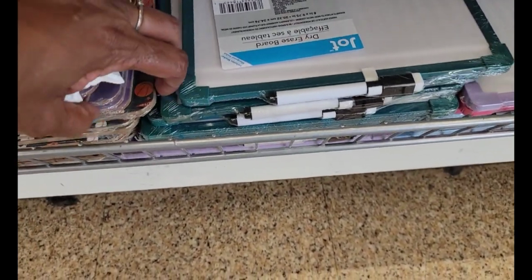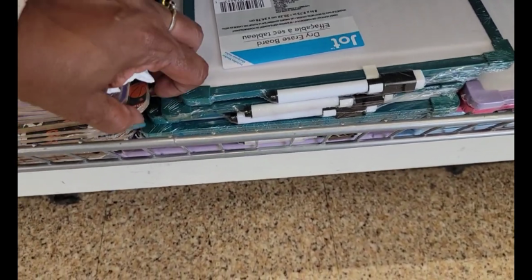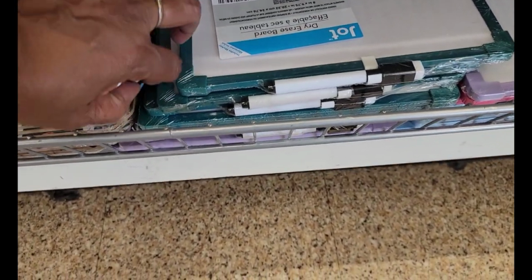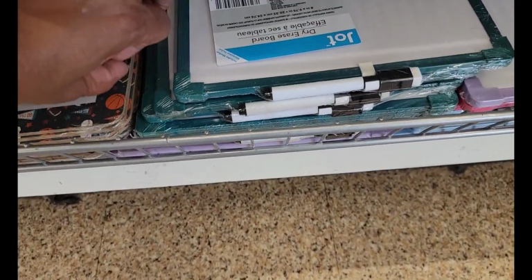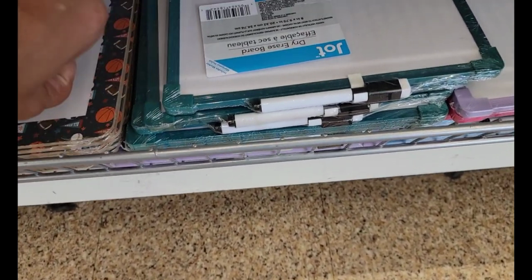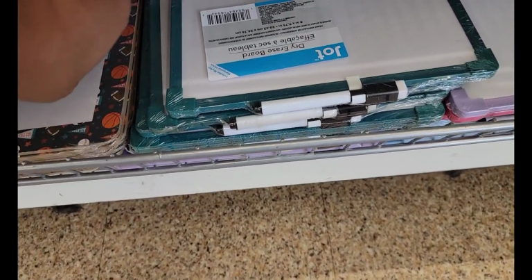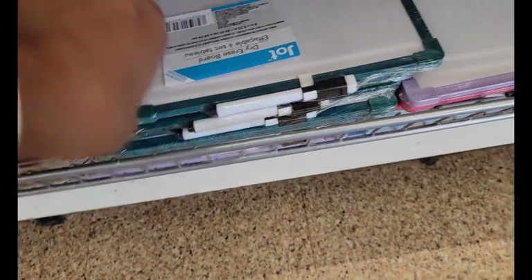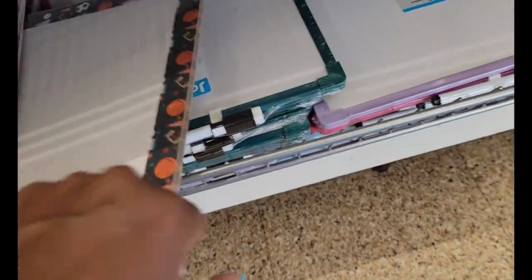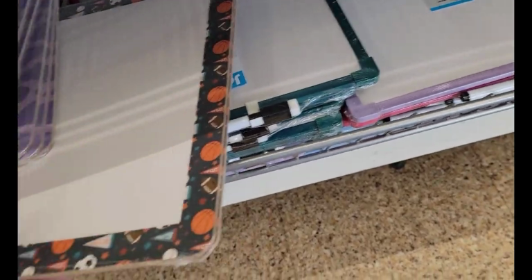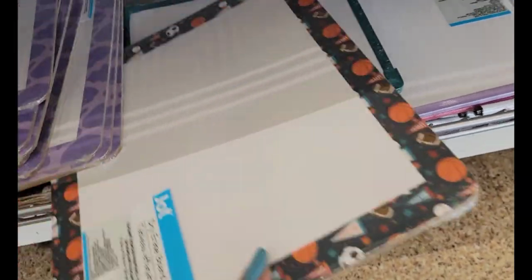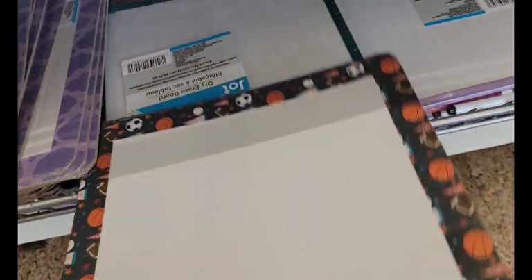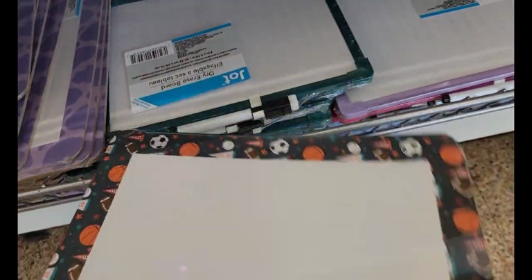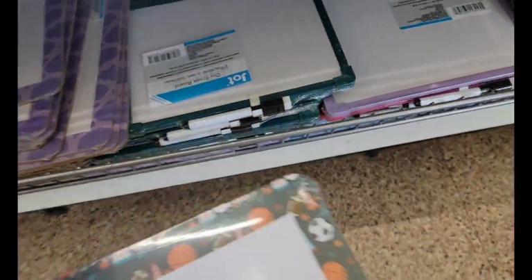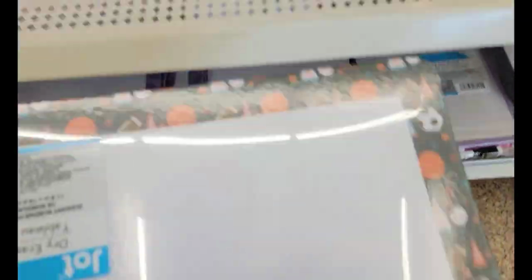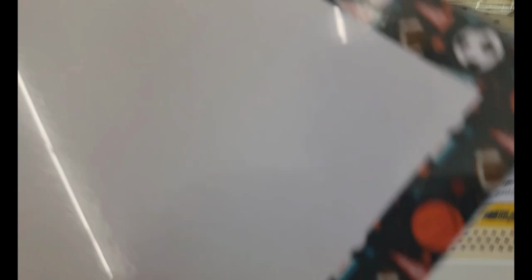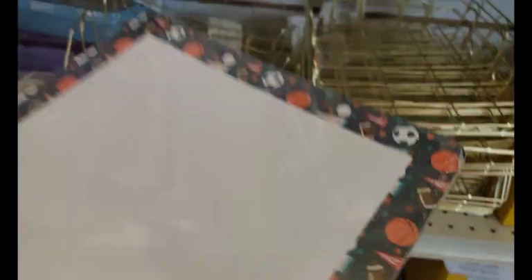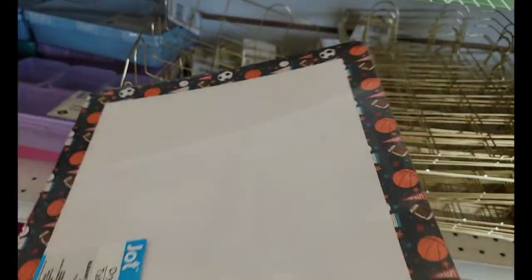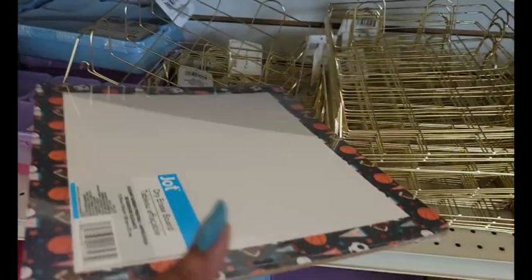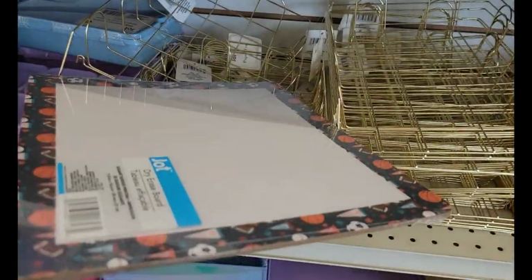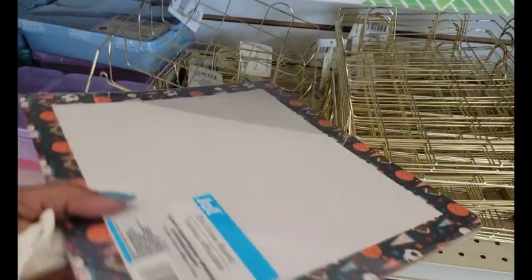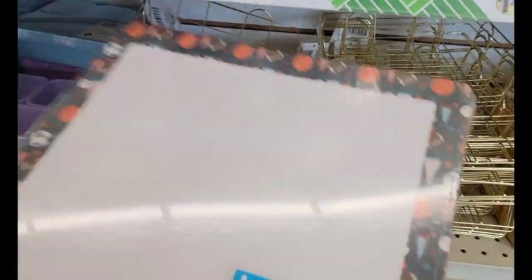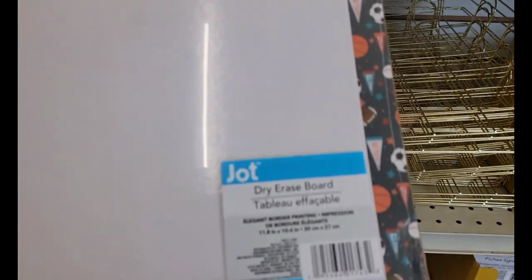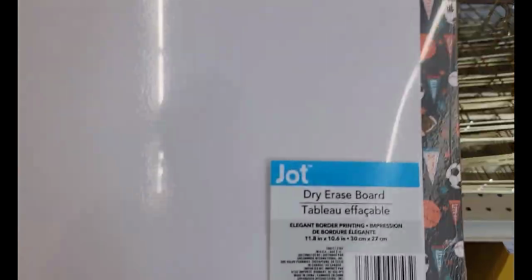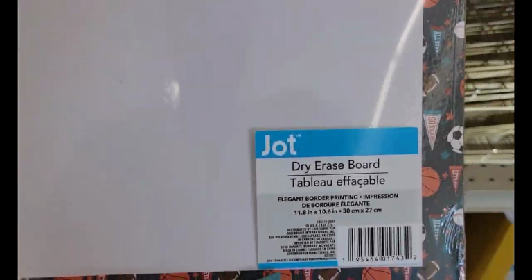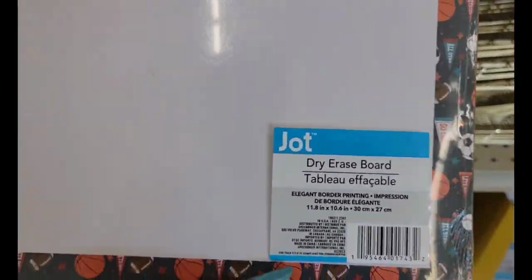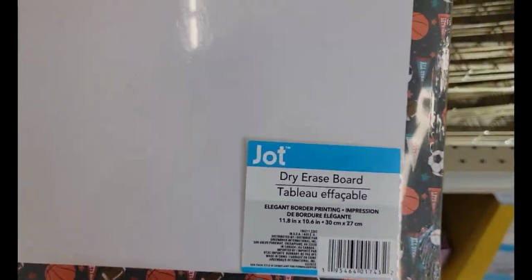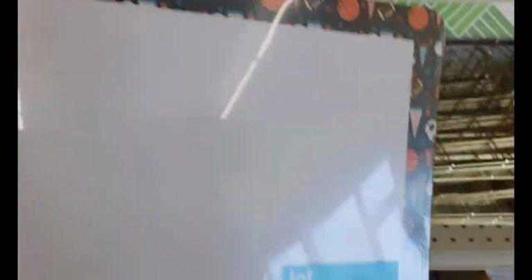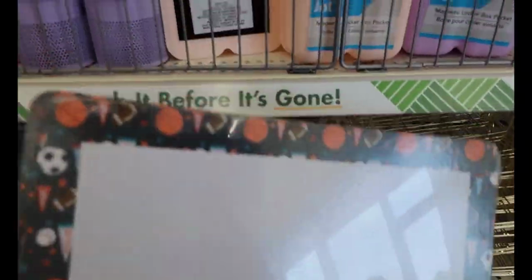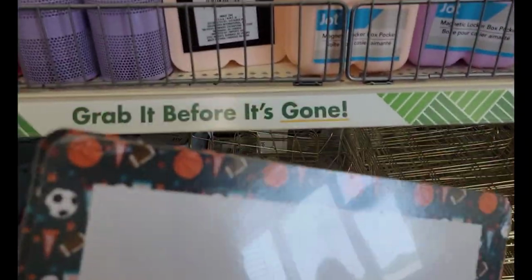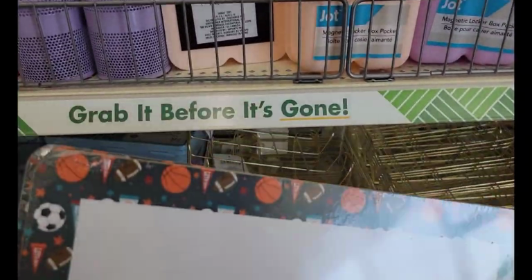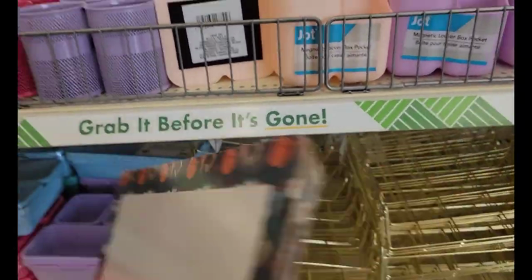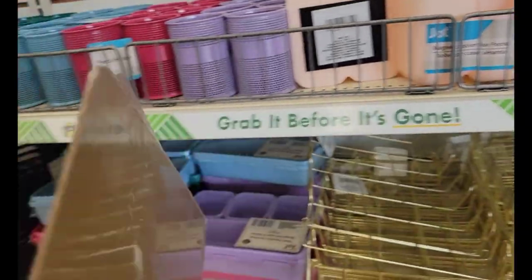One of the sports ones — these are cute, pretty big too. Dry erase boards in the sports motif.